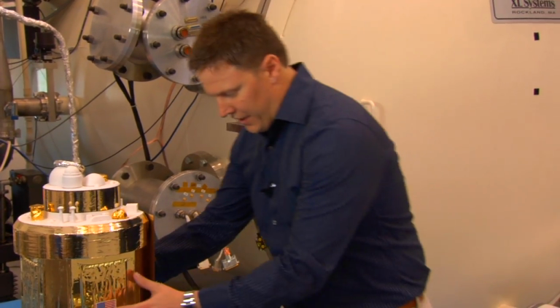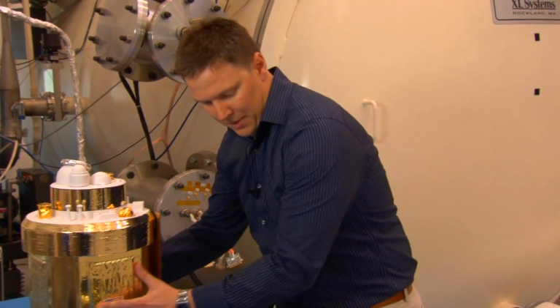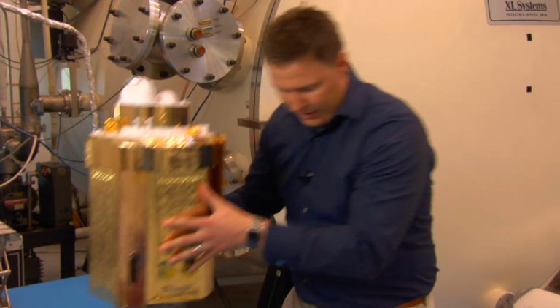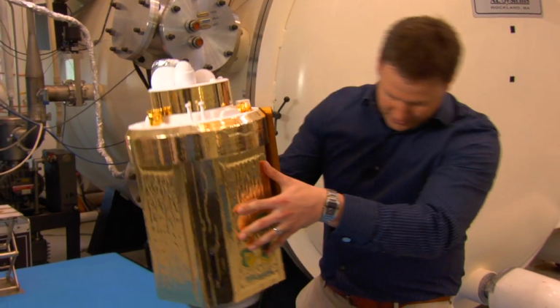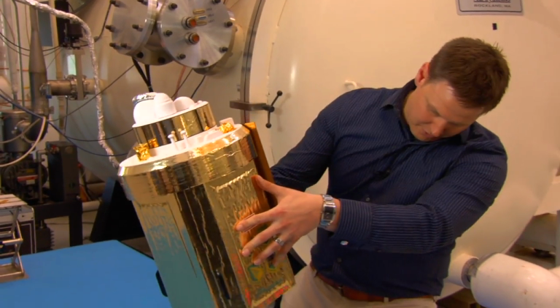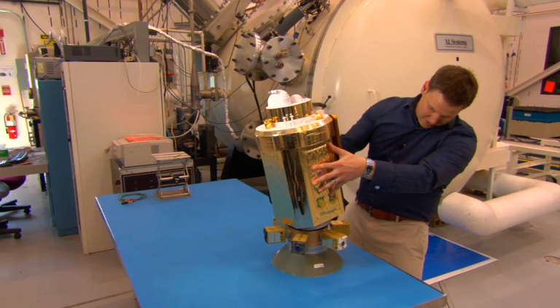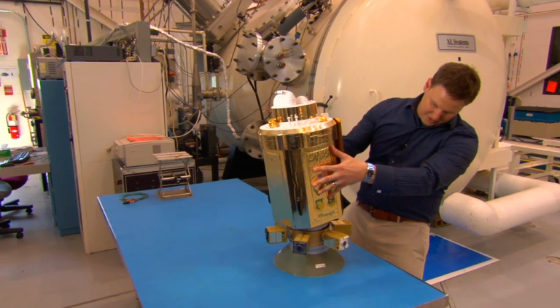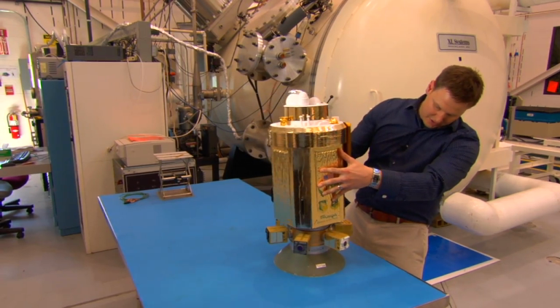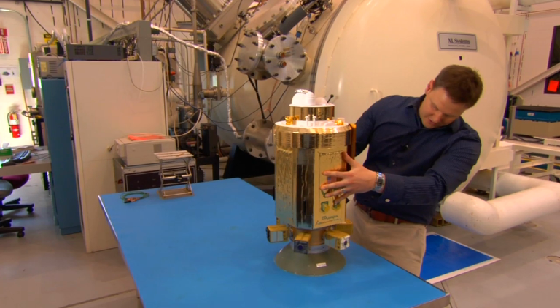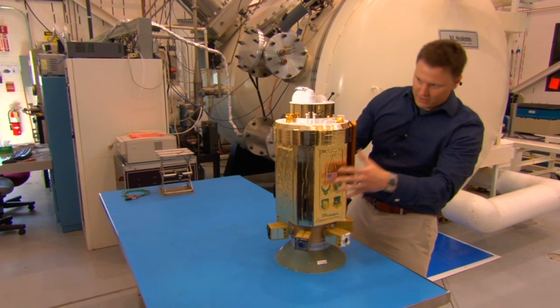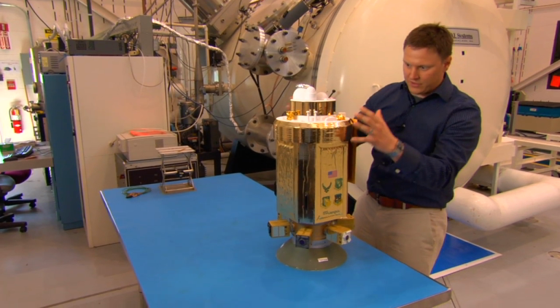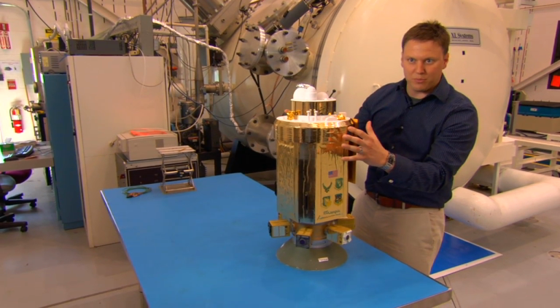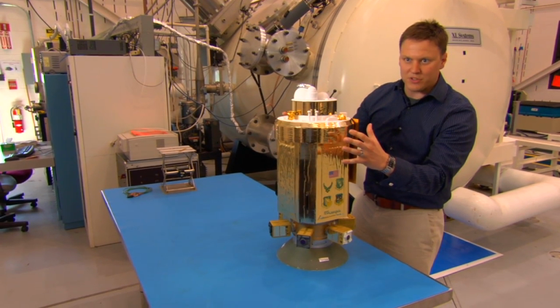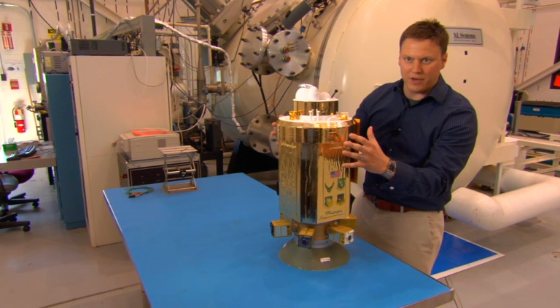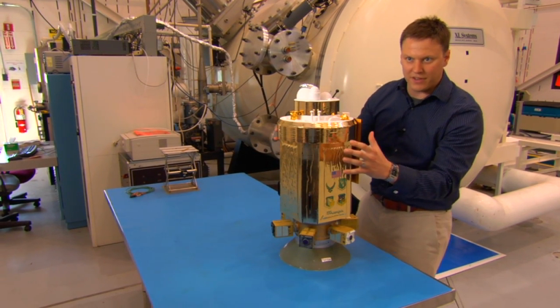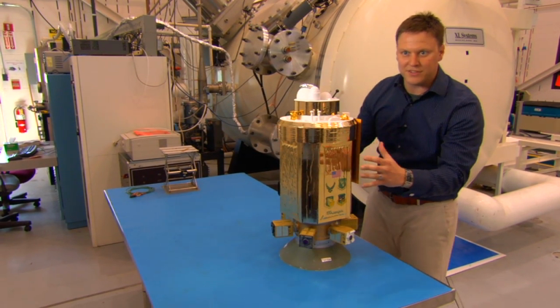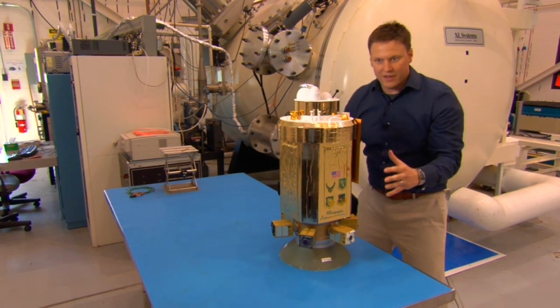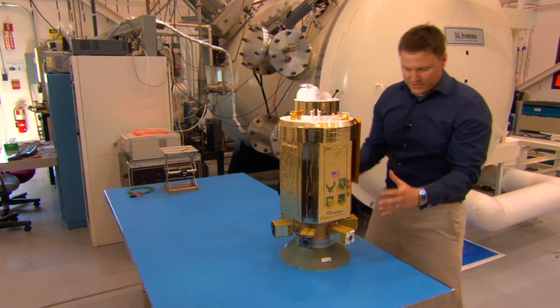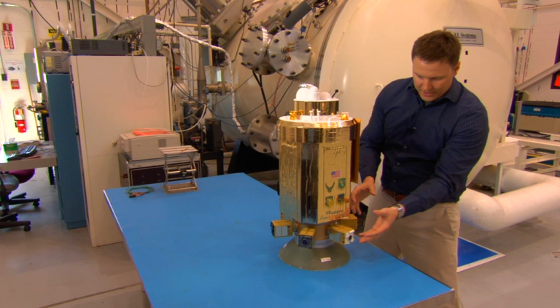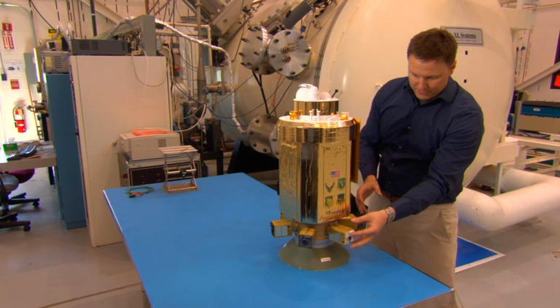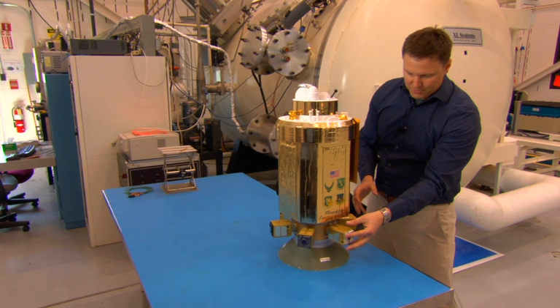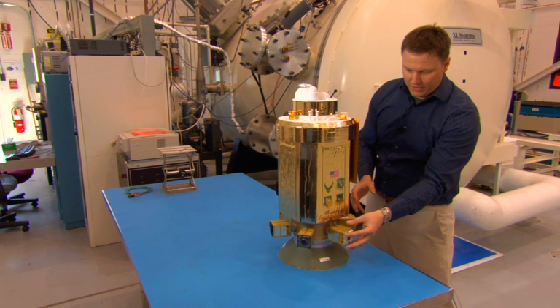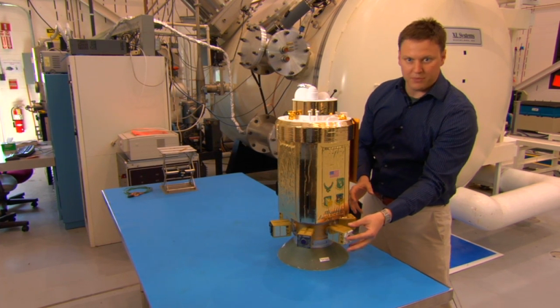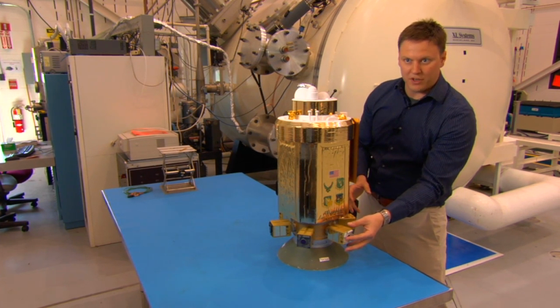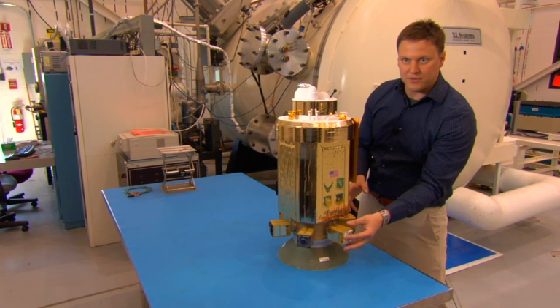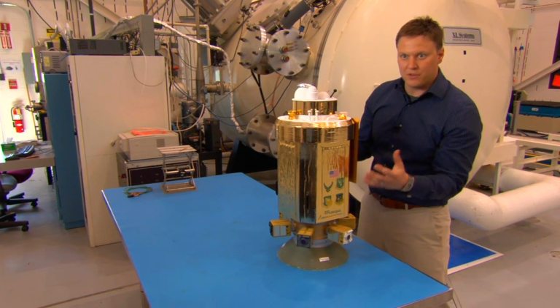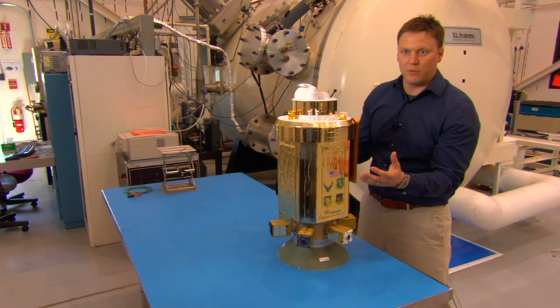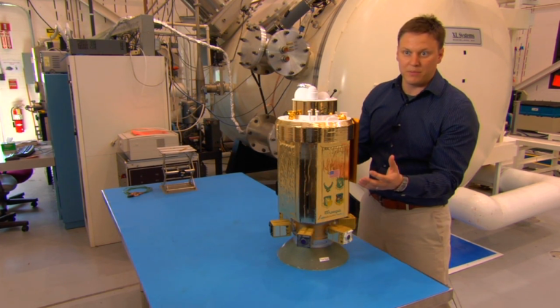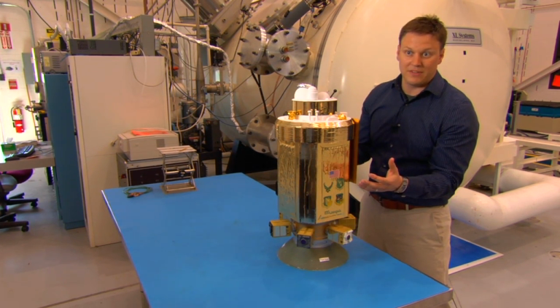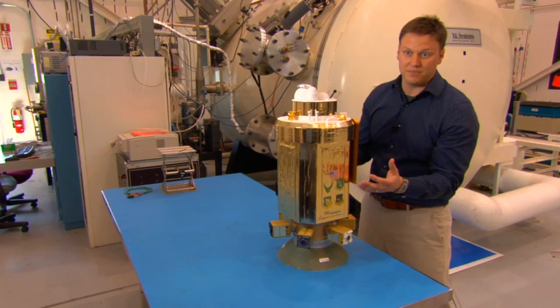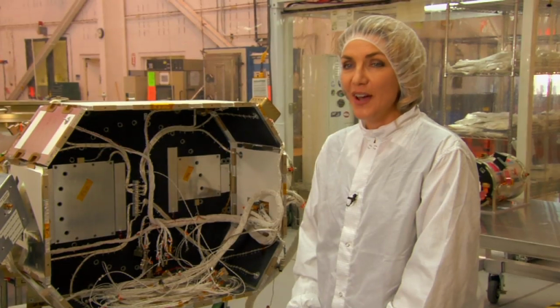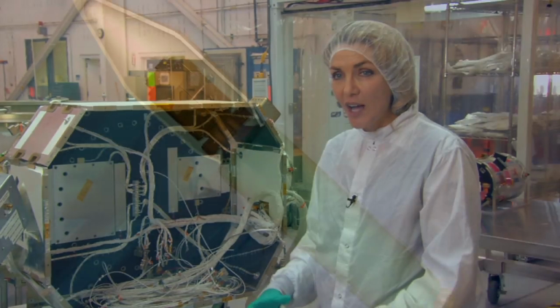The primary satellite goes on top of the ring. You can see why it's called the primary — it's quite a bit bigger than the secondaries. This design is for smaller satellites up to 400 pounds, whereas the bigger primary could be up to 15,000 pounds.